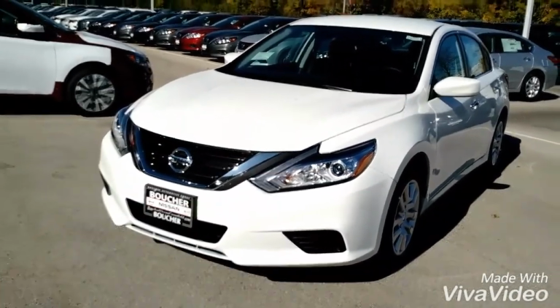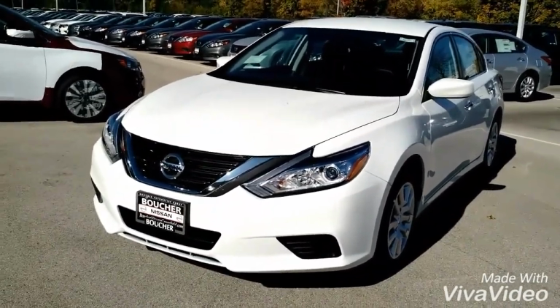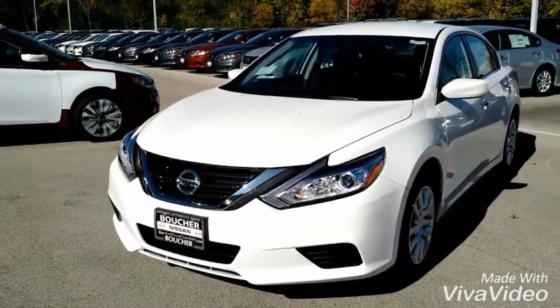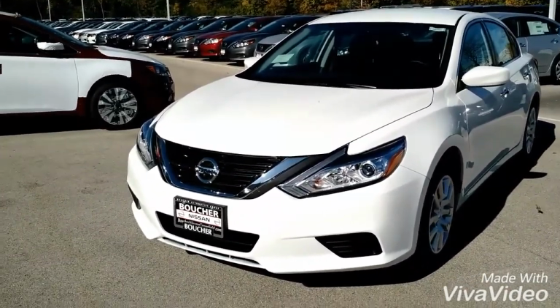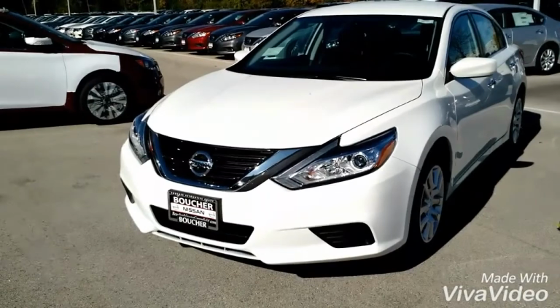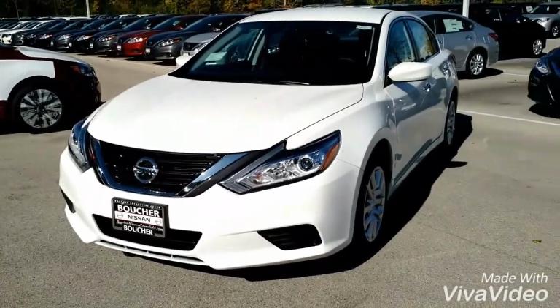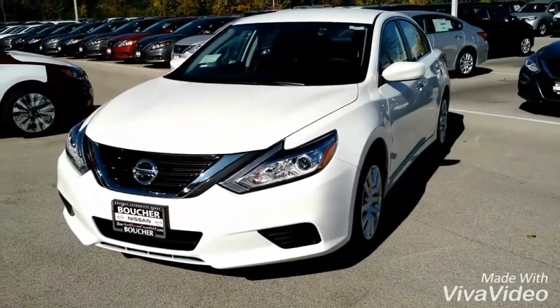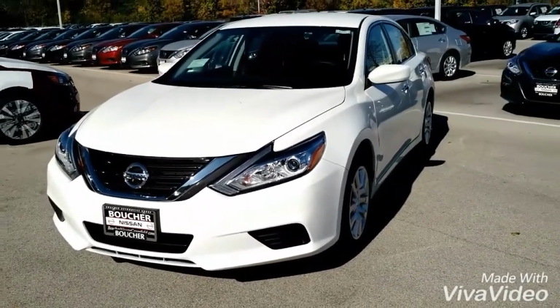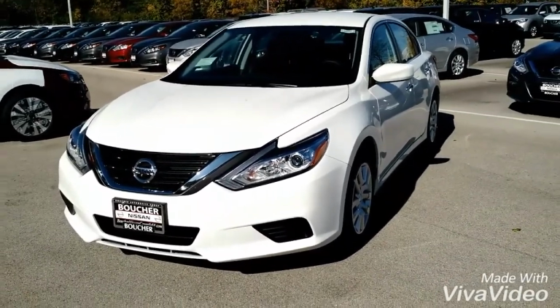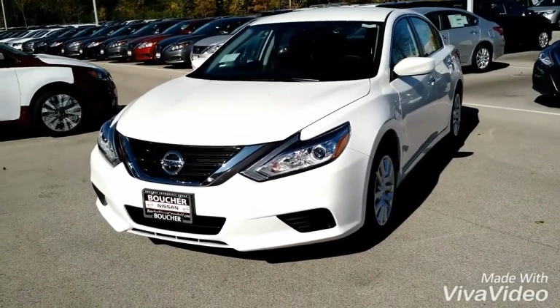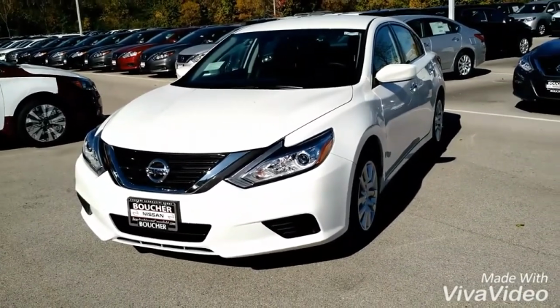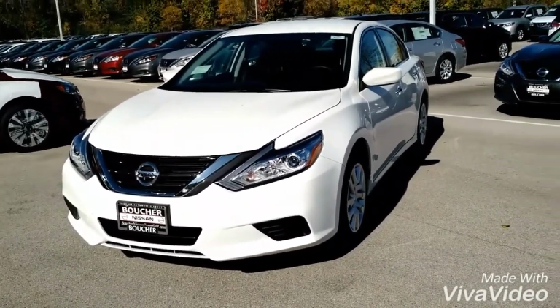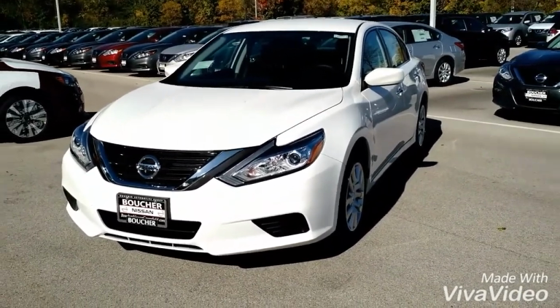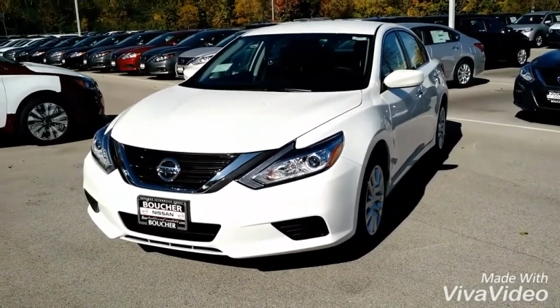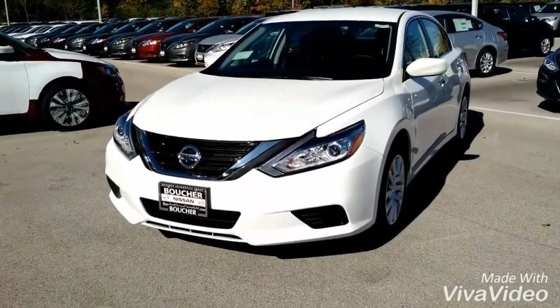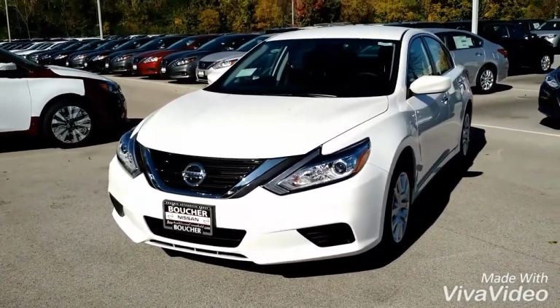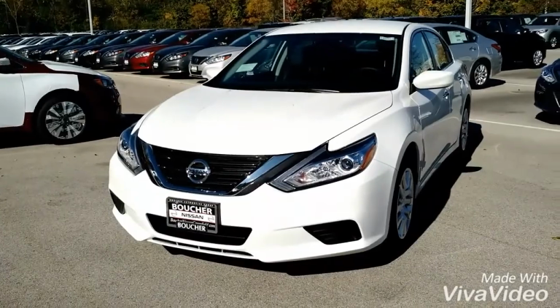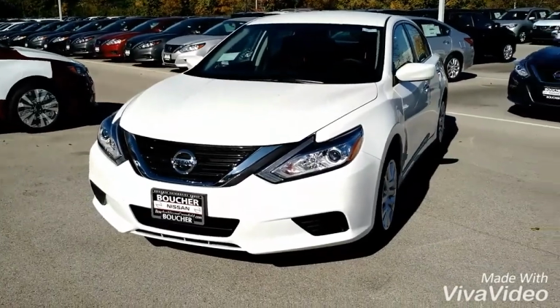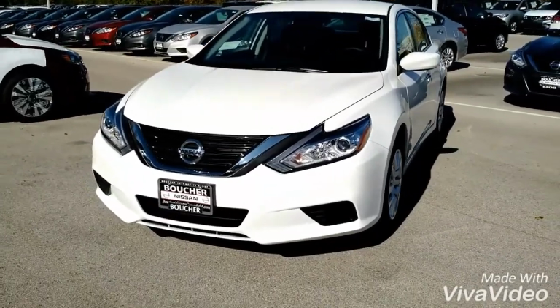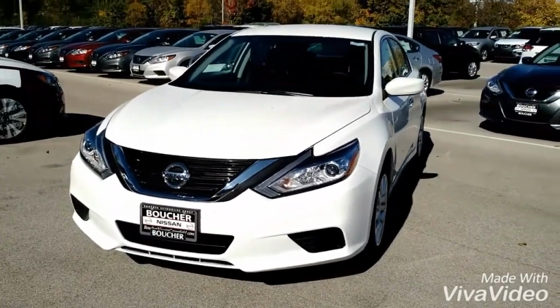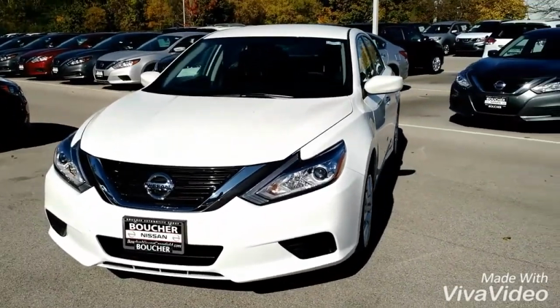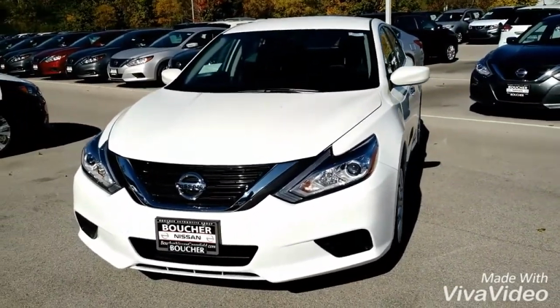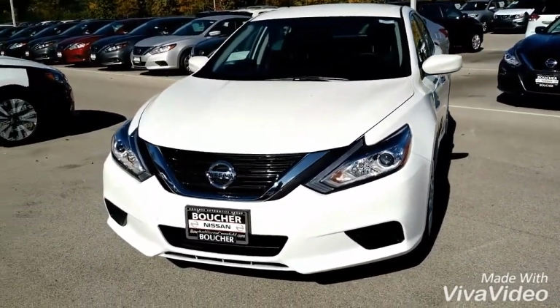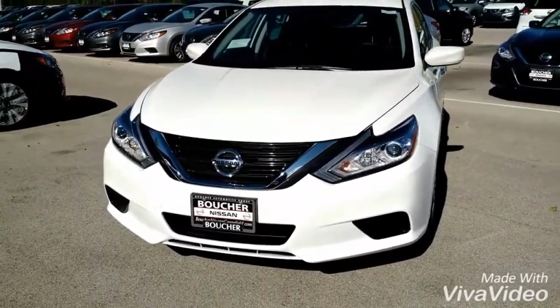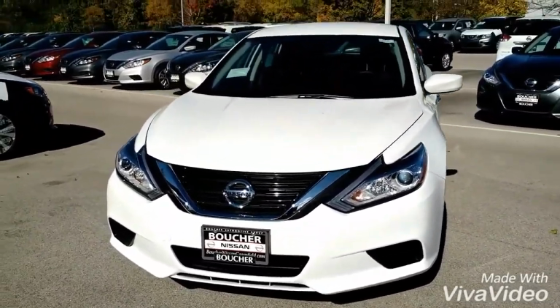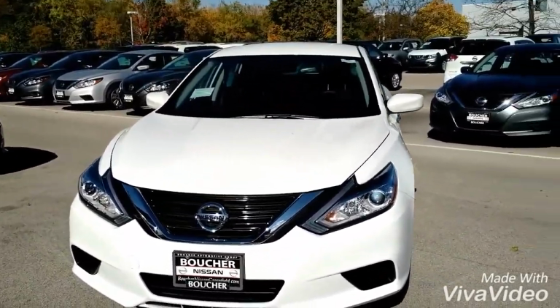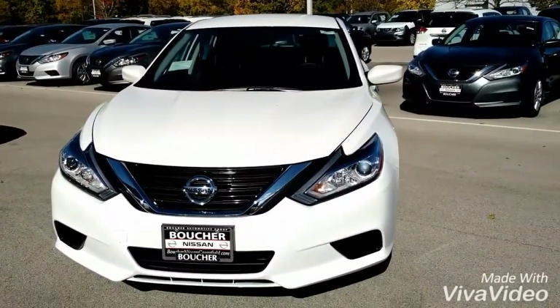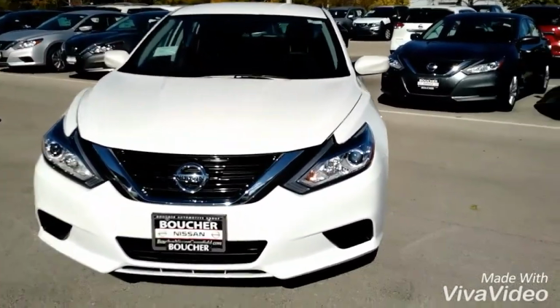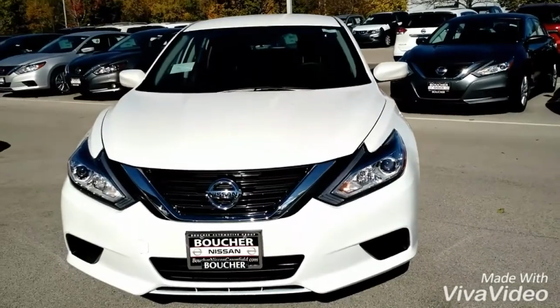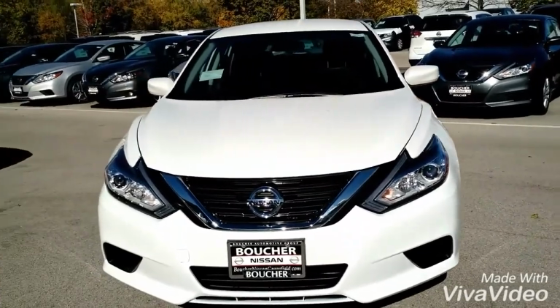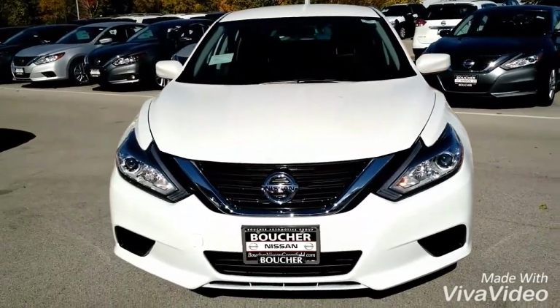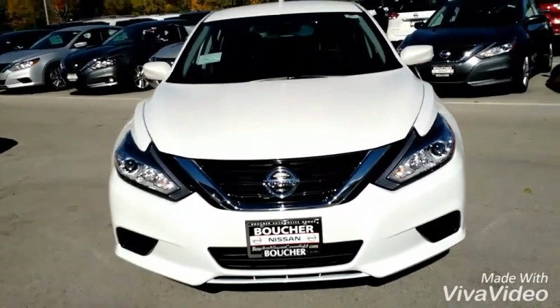Hi Des, my name is Jamie Fetter. I work over at the Gordie Boucher Nissan on Highway 100 in Greenfield. I'm an internet sales manager here and I'm just sending you this quick video based on the interest that you placed online for the 2016 Nissan Altima S.